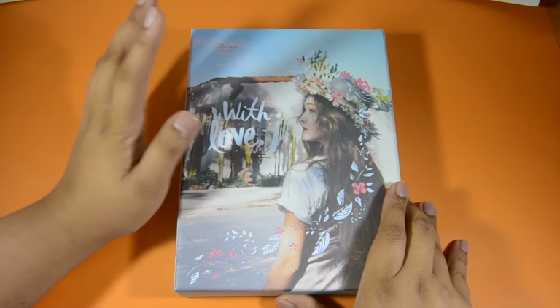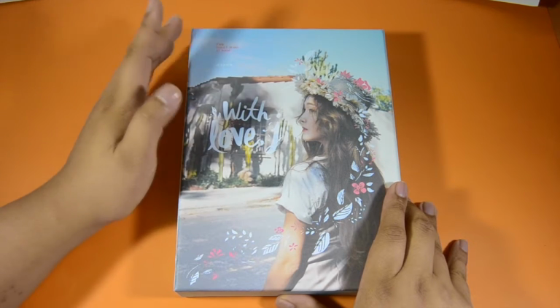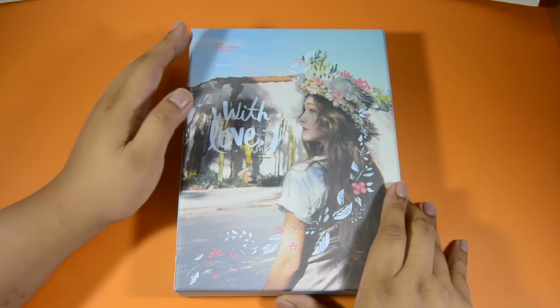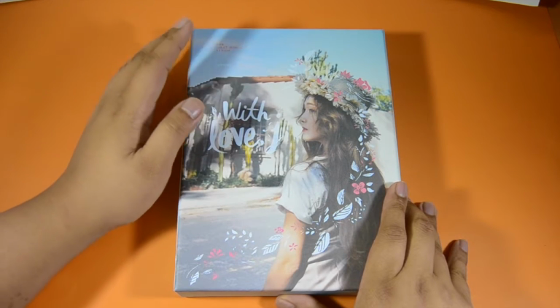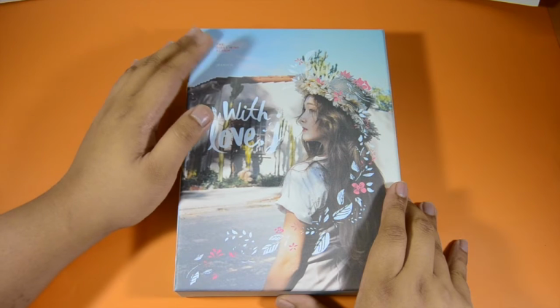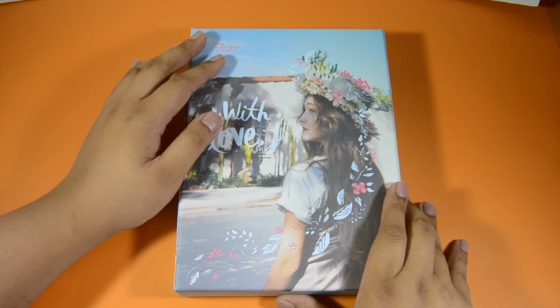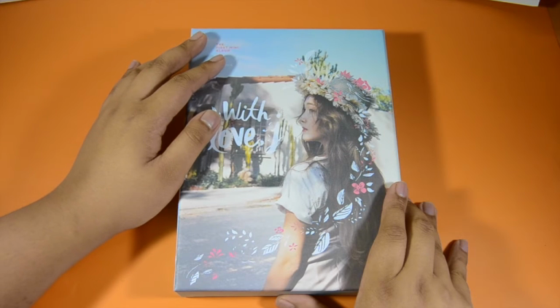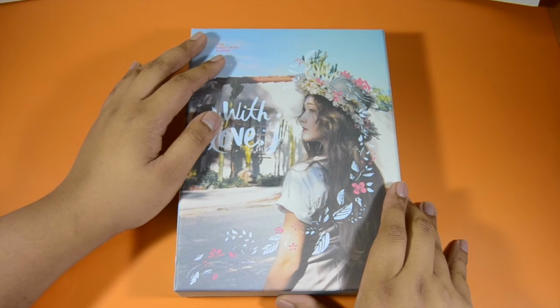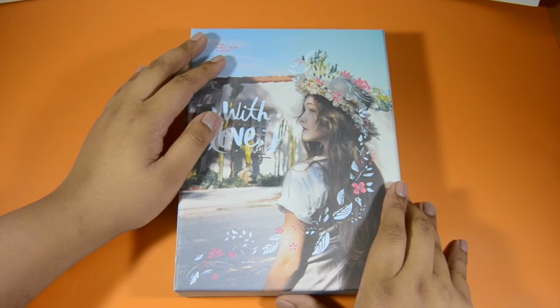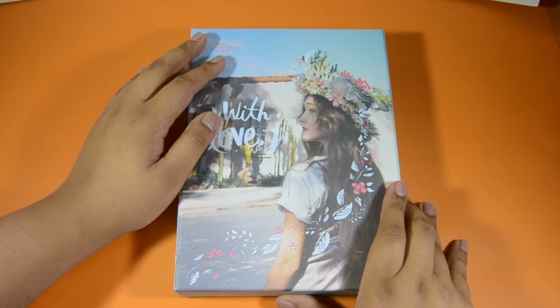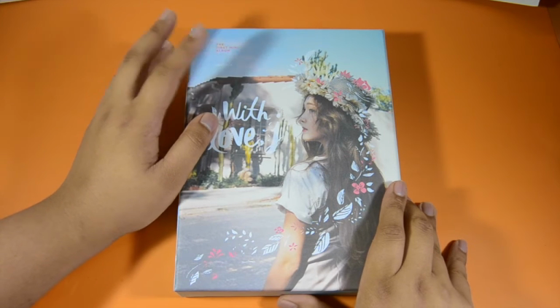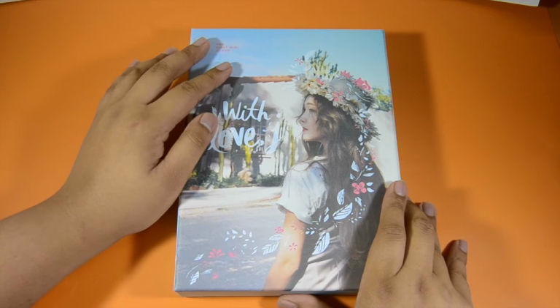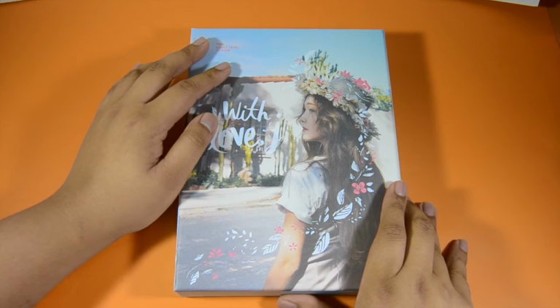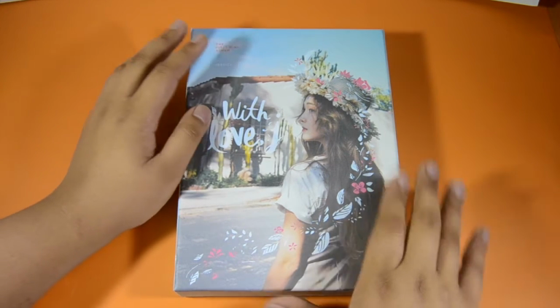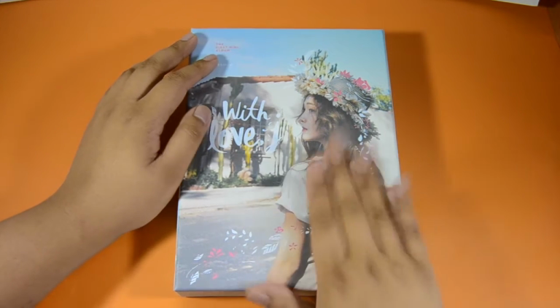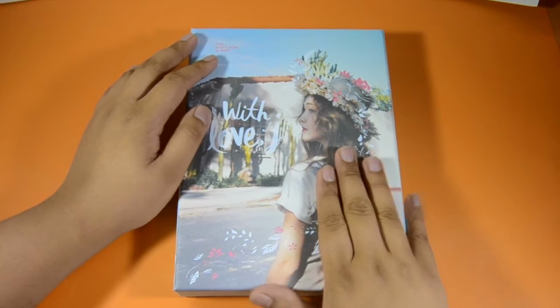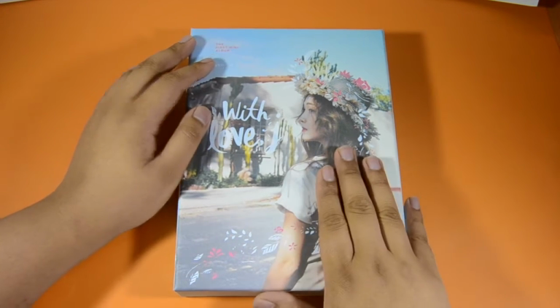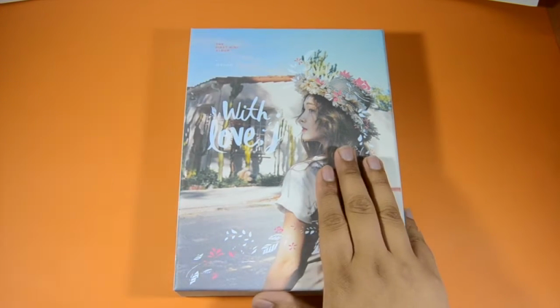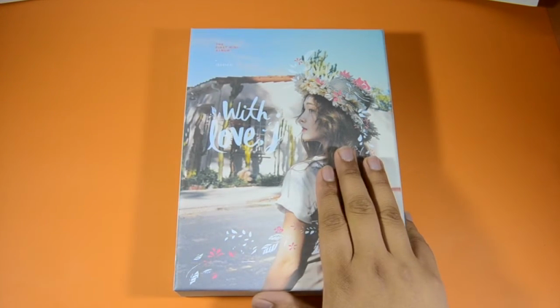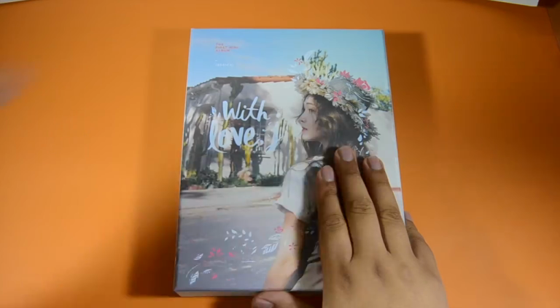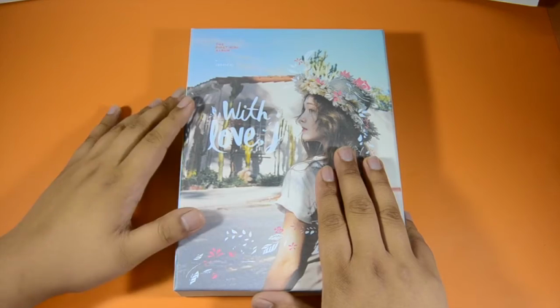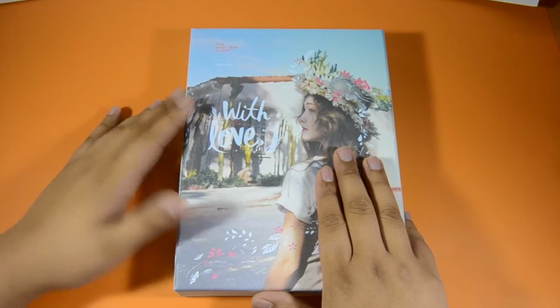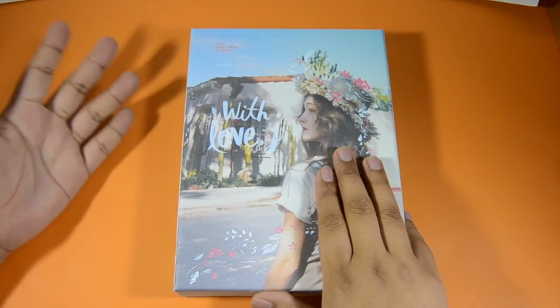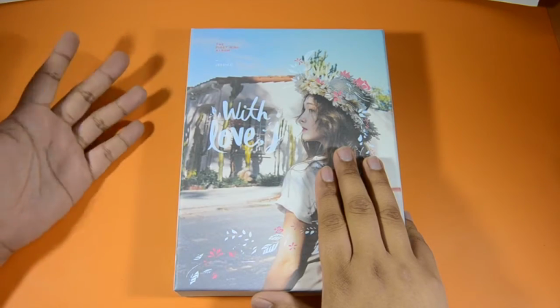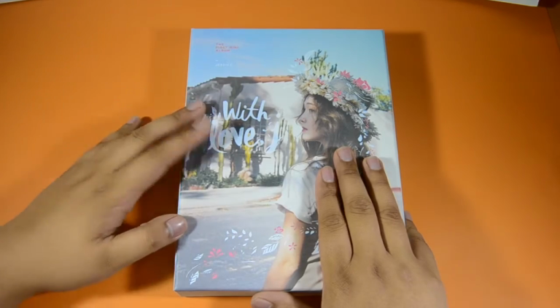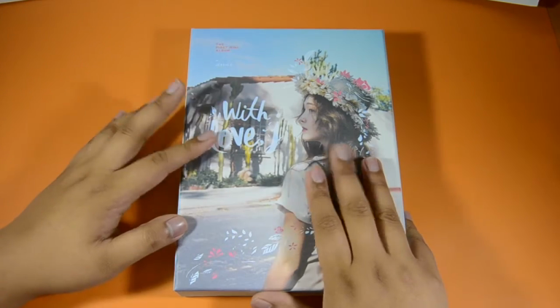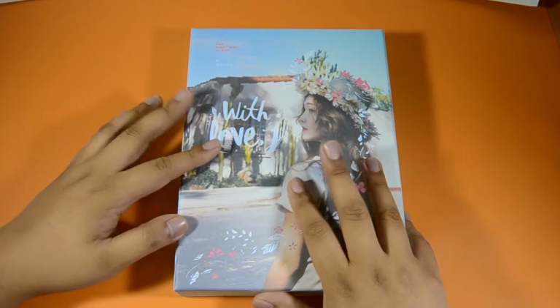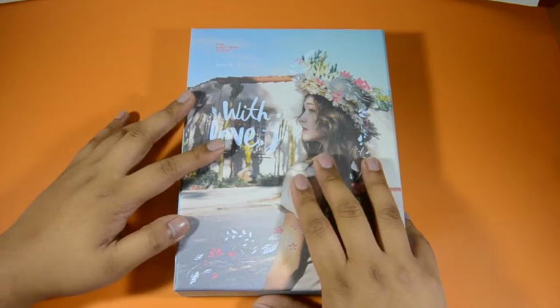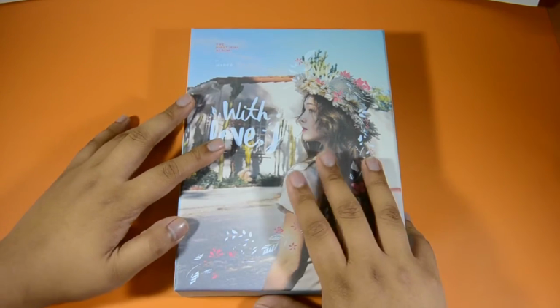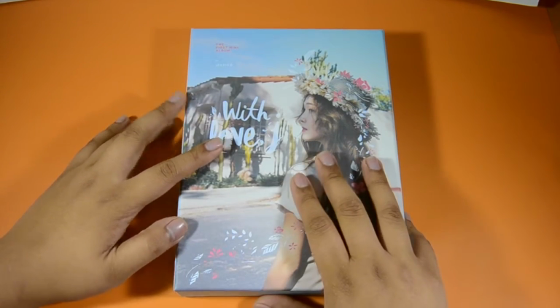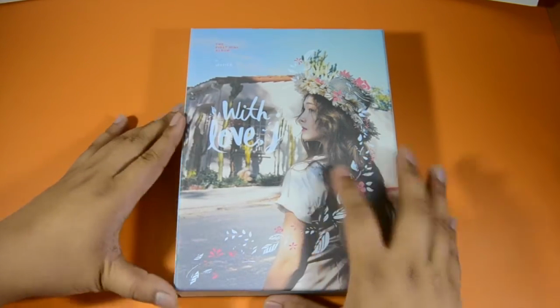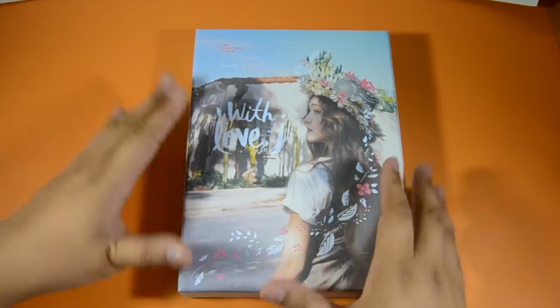I haven't listened to the other tracks yet but I'm really excited about this. It actually comes with 10 photo cards, so I don't know which one I'll get.